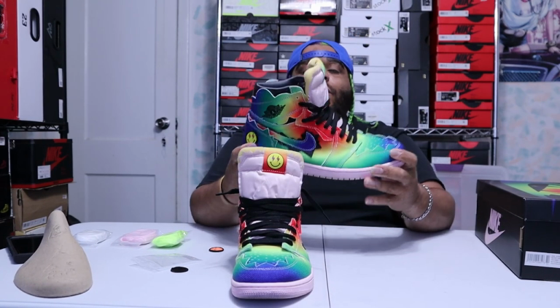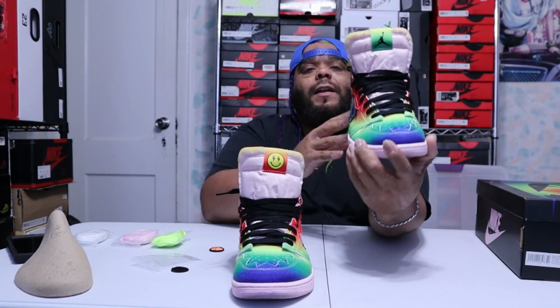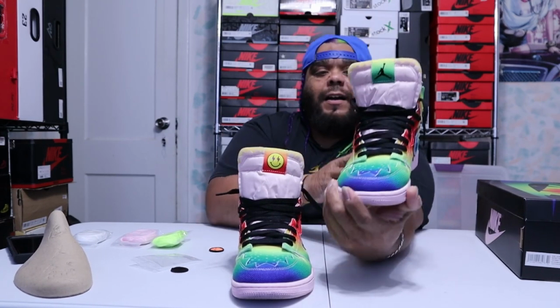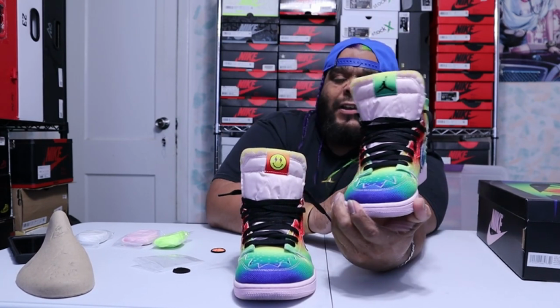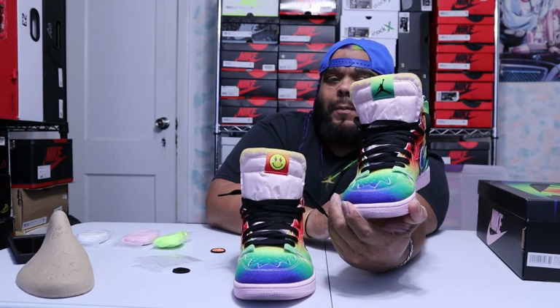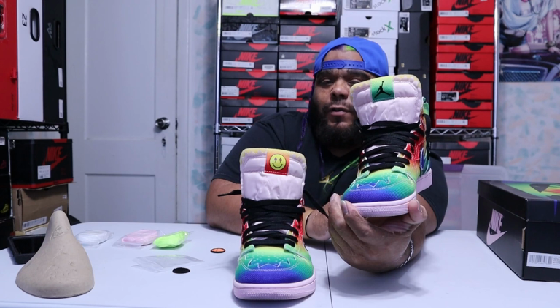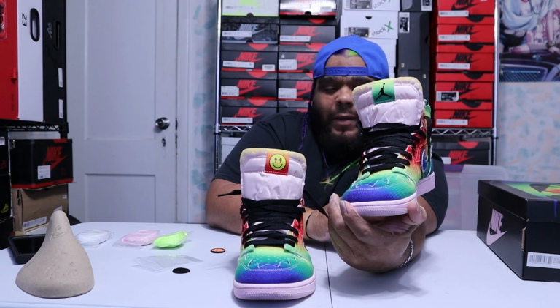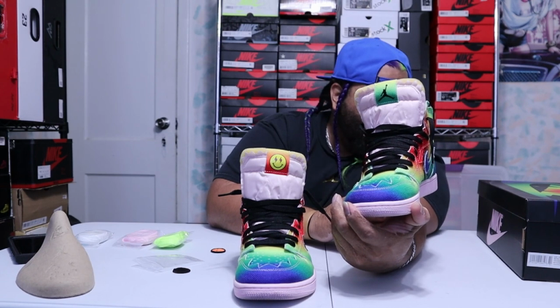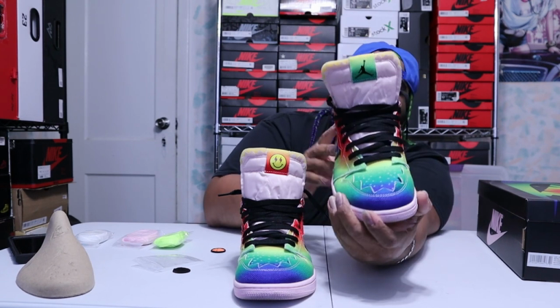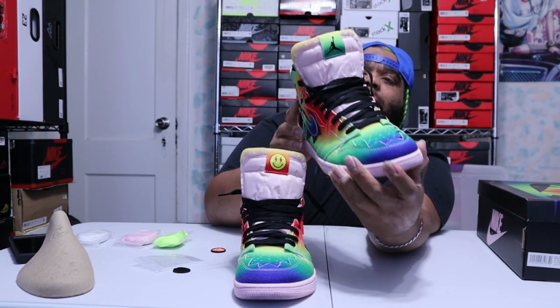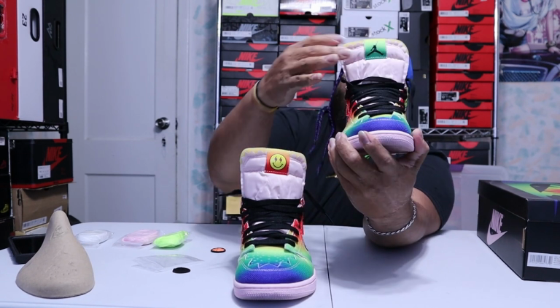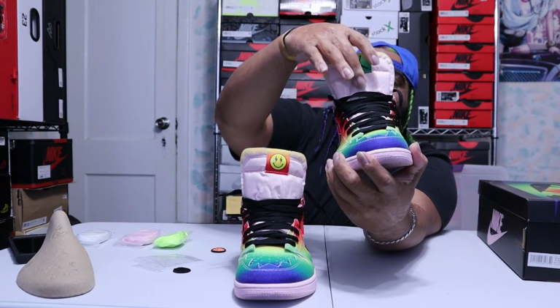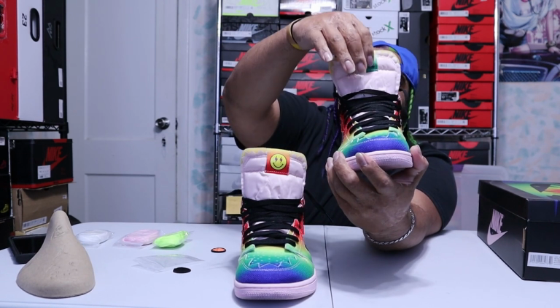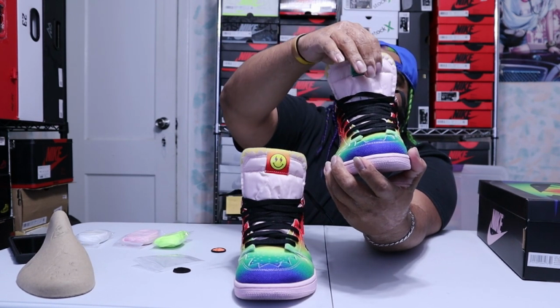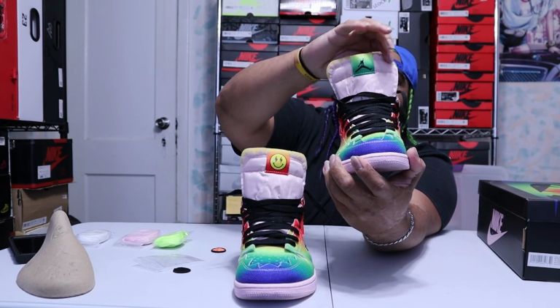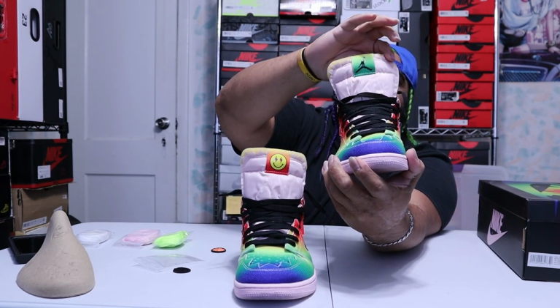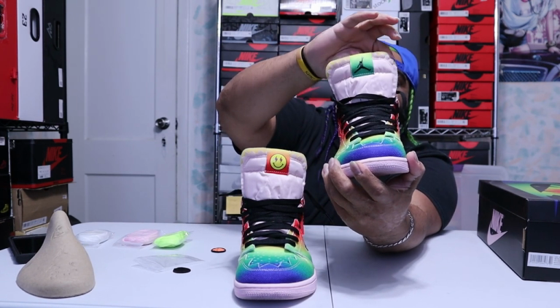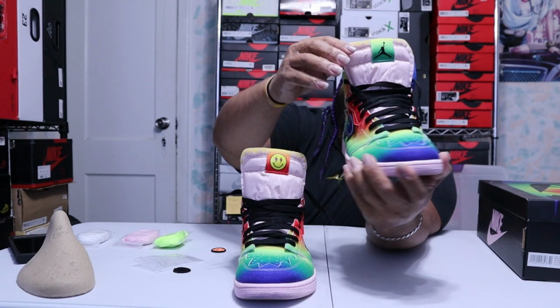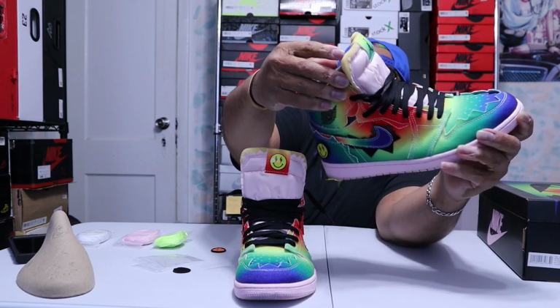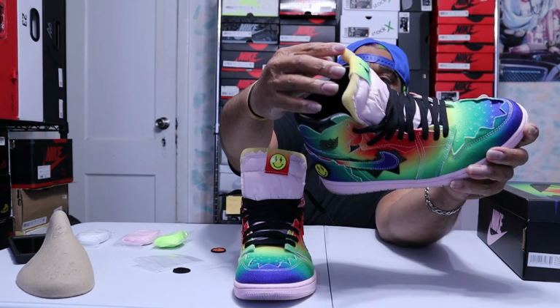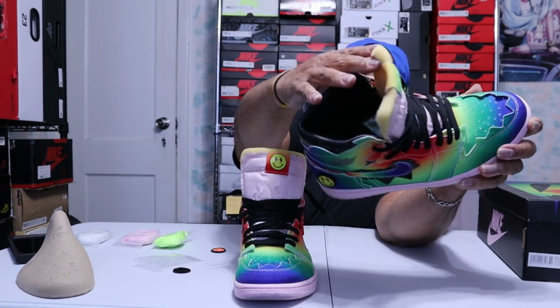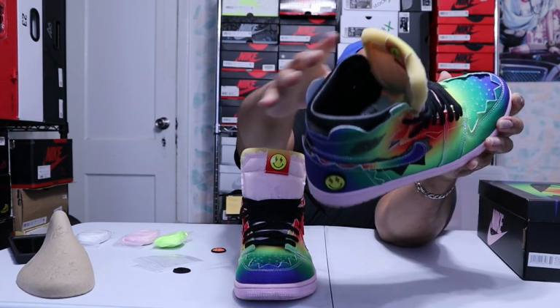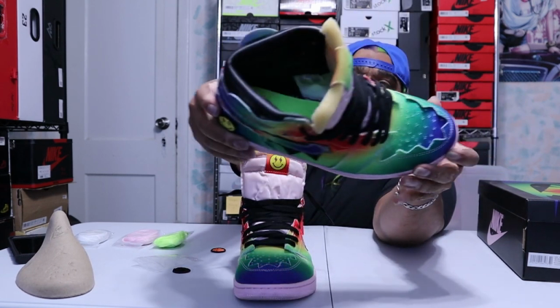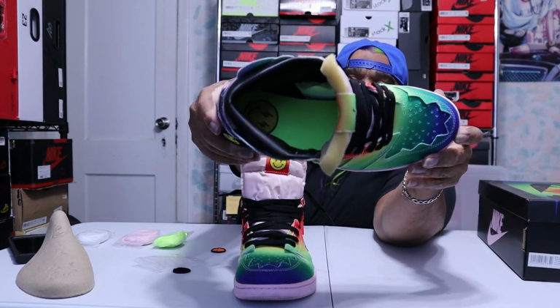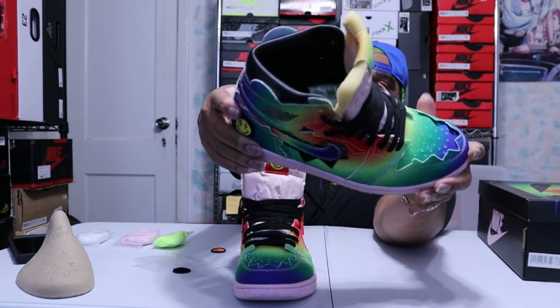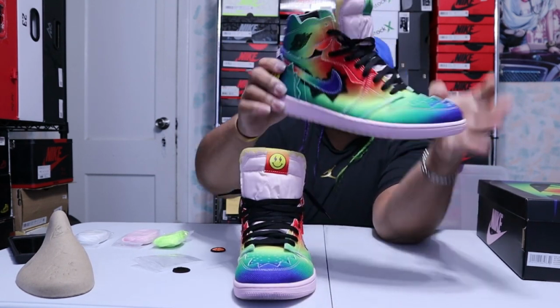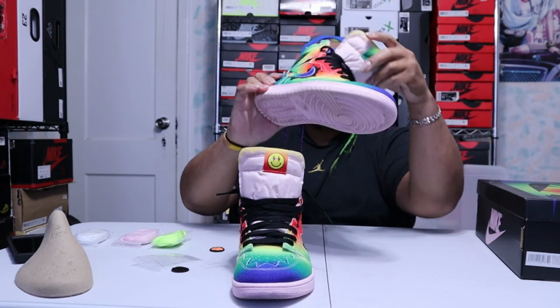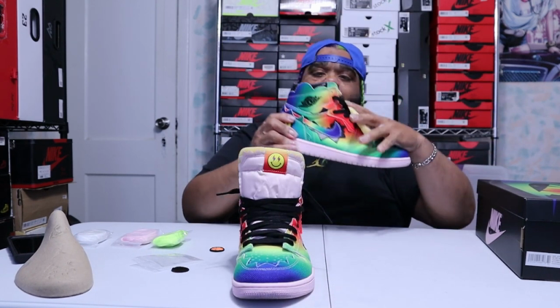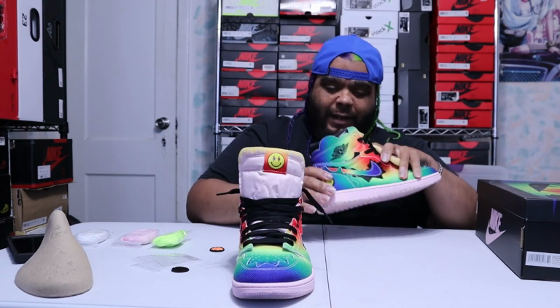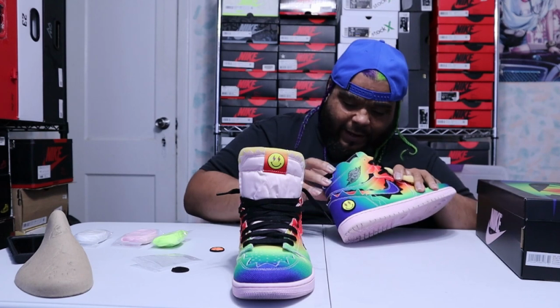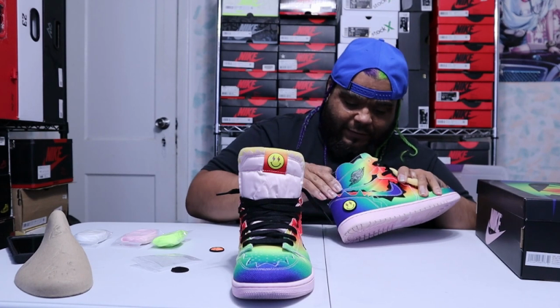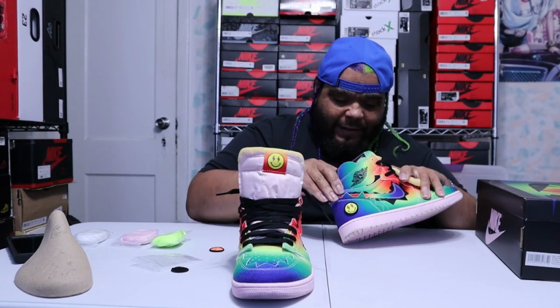On the front you've got the Jordan logo — no Nike Air on the tongue patch. The foam, I believe they're calling it pink foam, is exposed on the tongue kind of like the Off-Whites. The inside is satin.